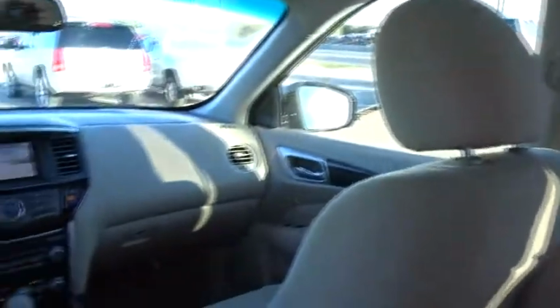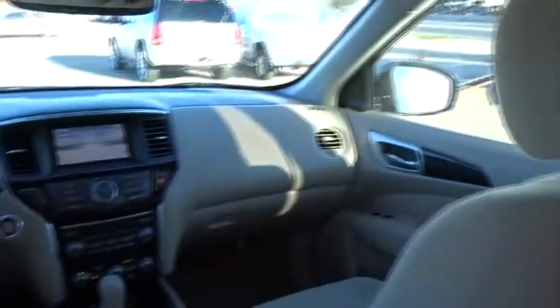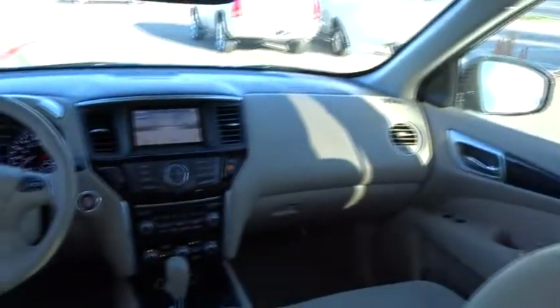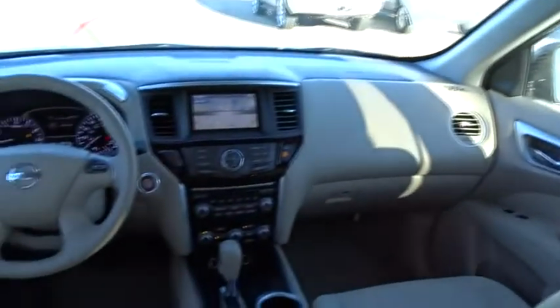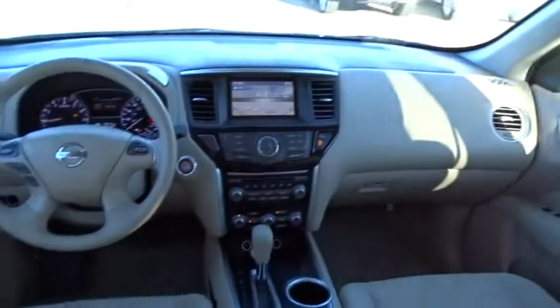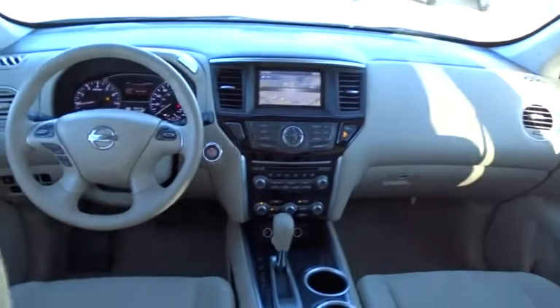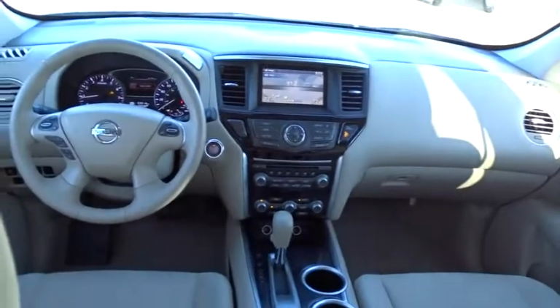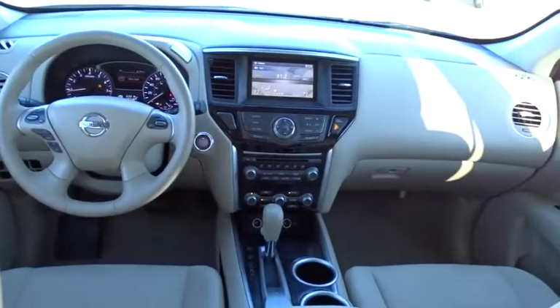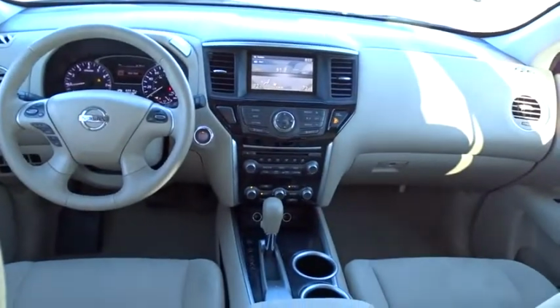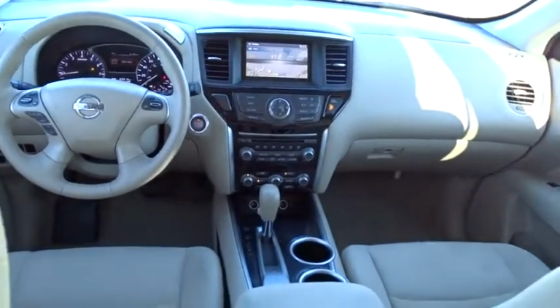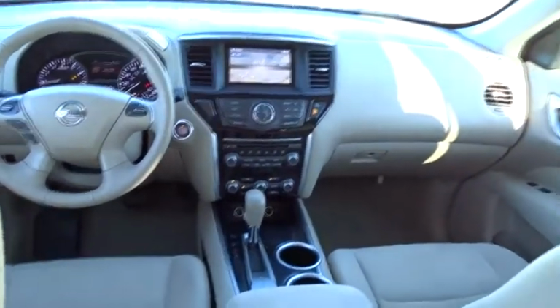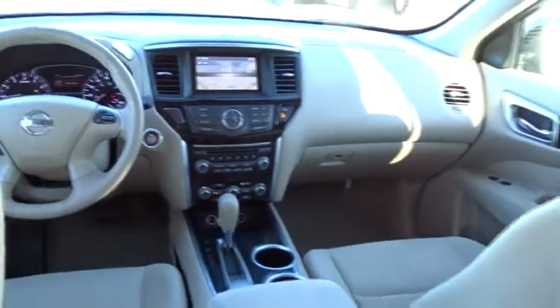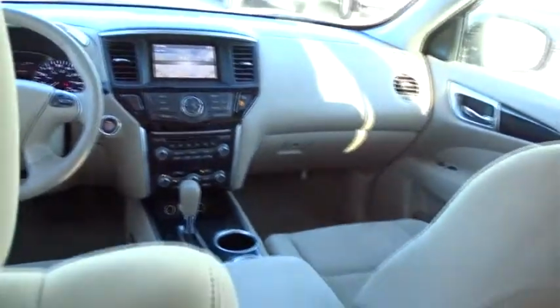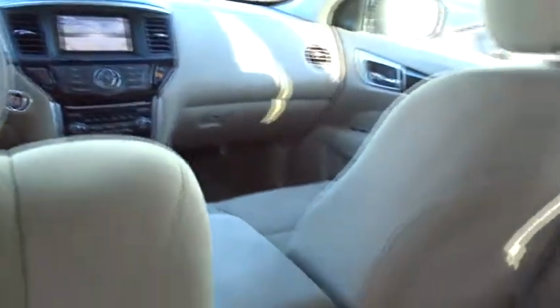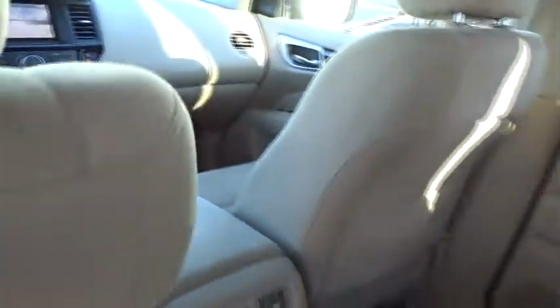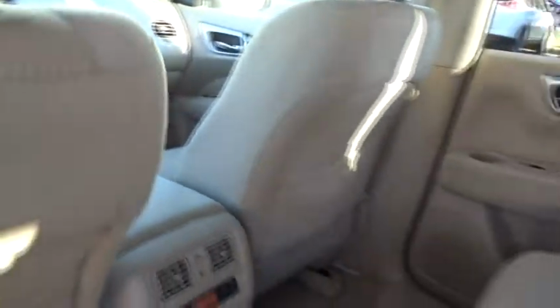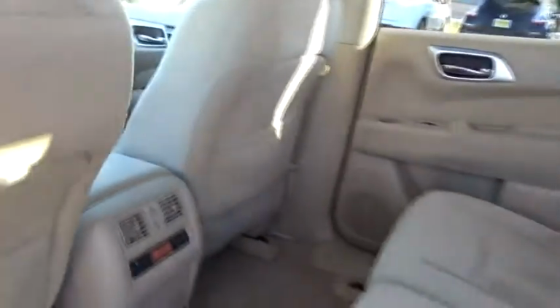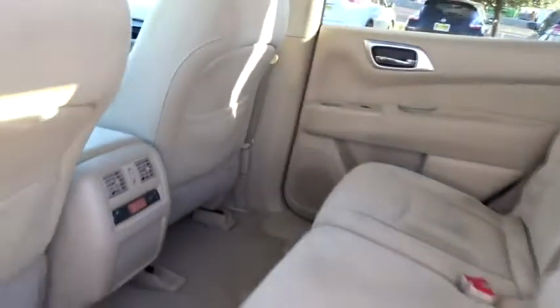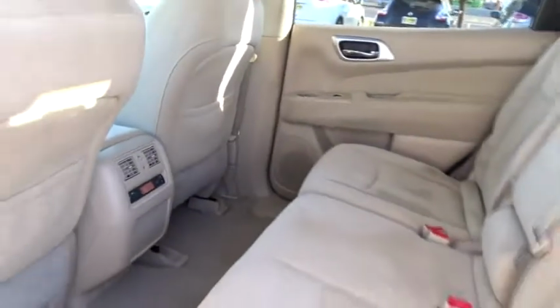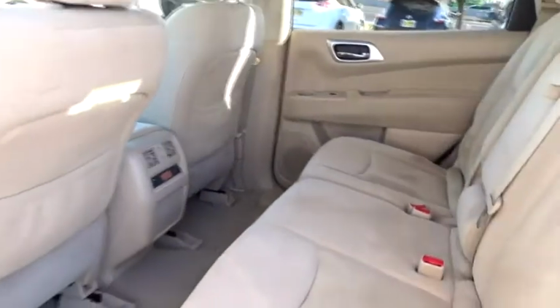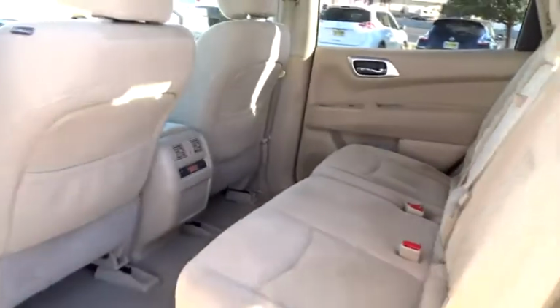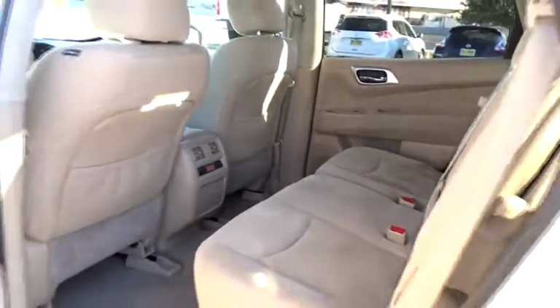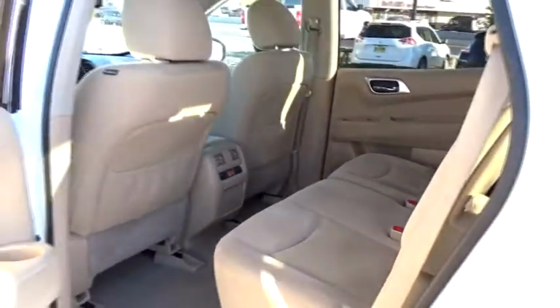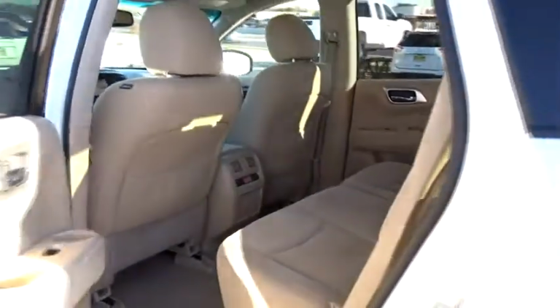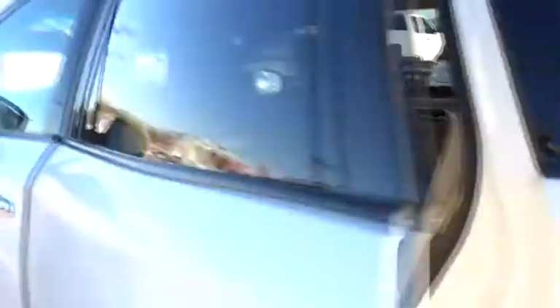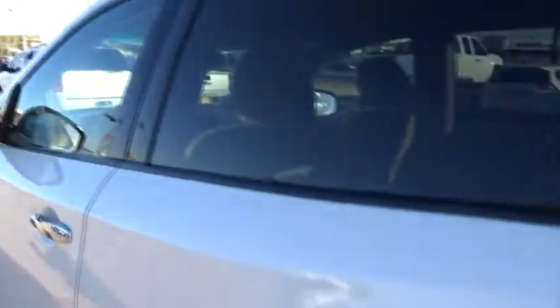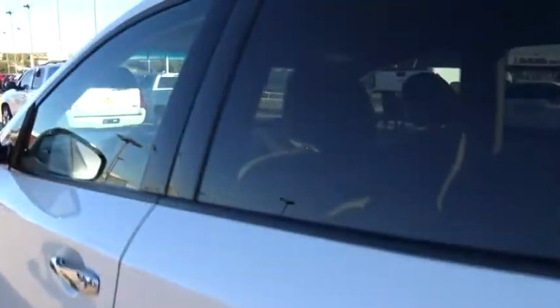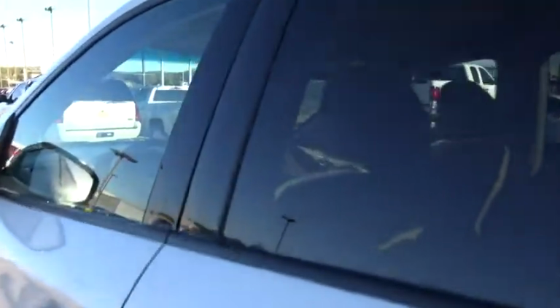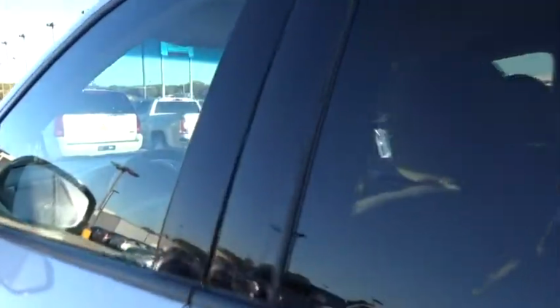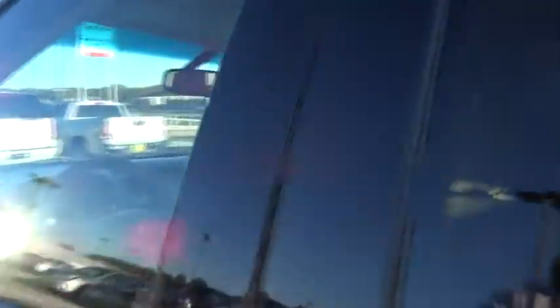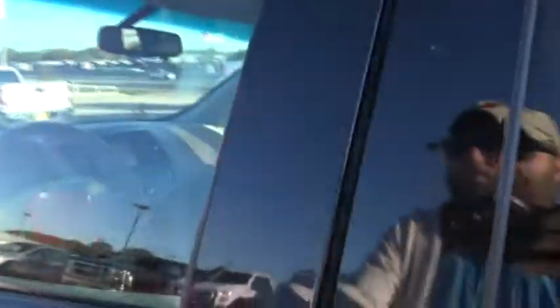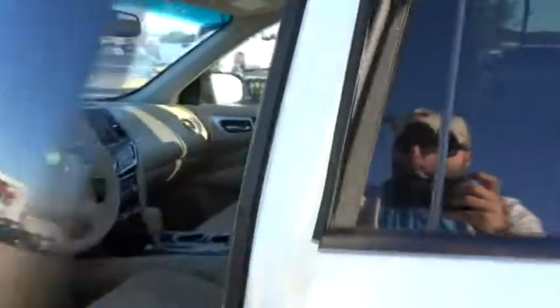This vehicle is Carfax certified one owner and qualifies for Carfax buyback guarantee. Searching for a dependable vehicle that looks great too? You've found it, so stop in today.